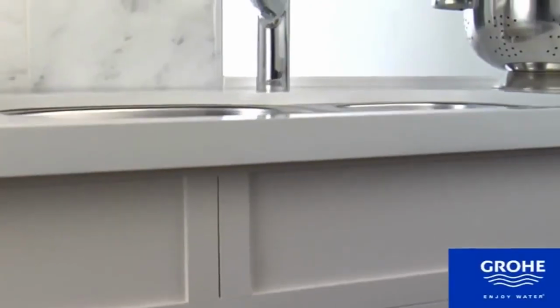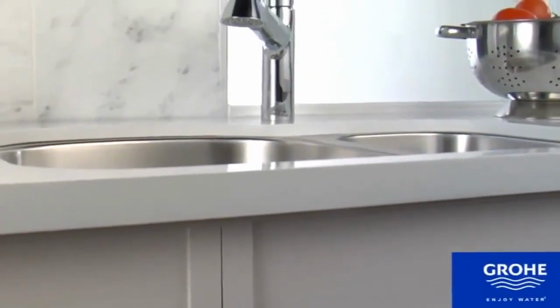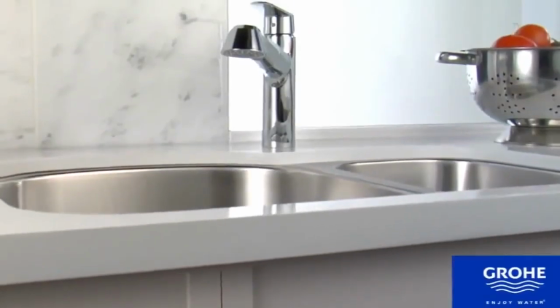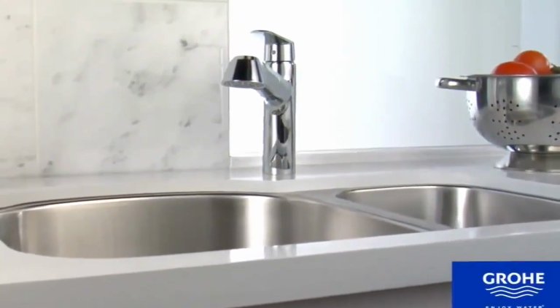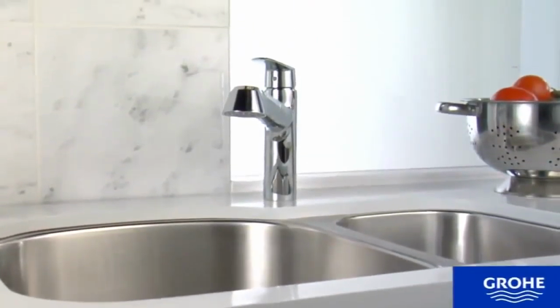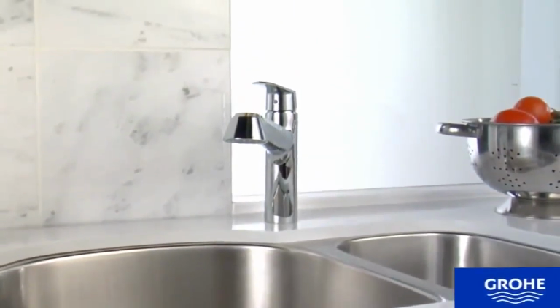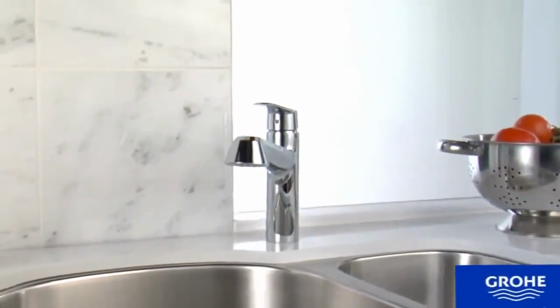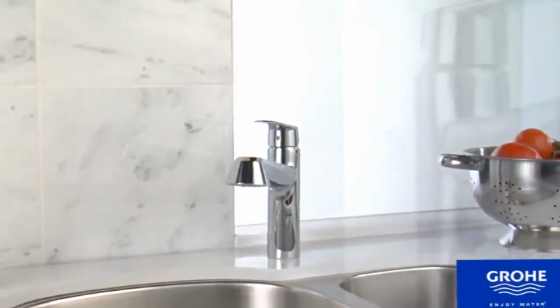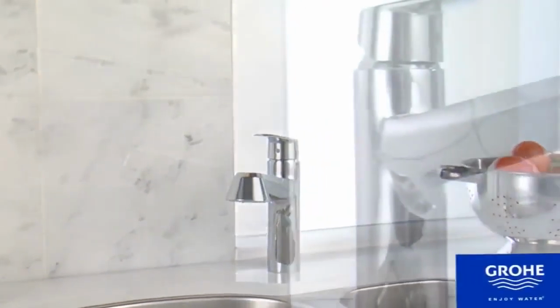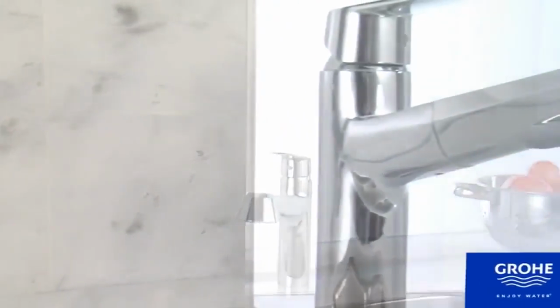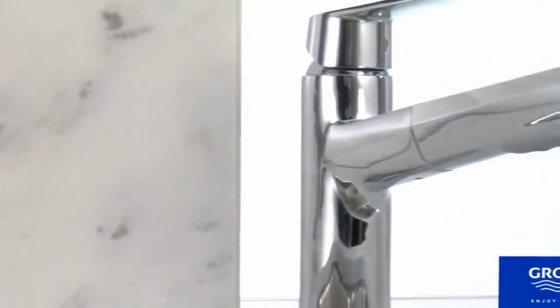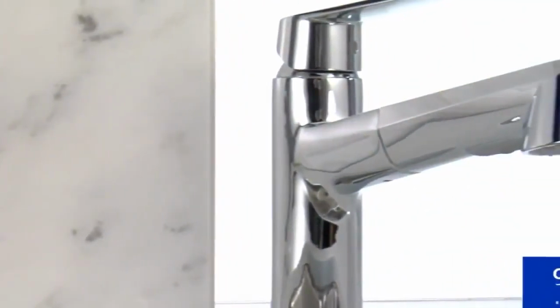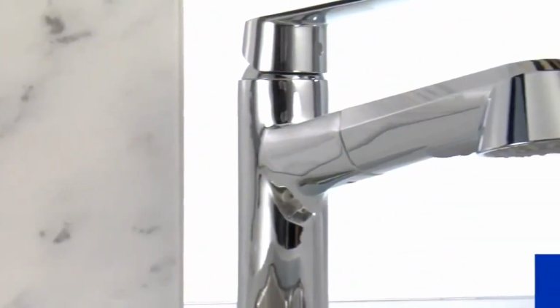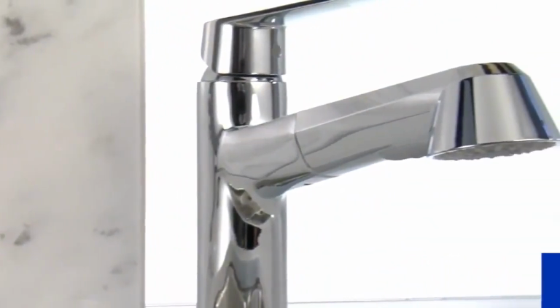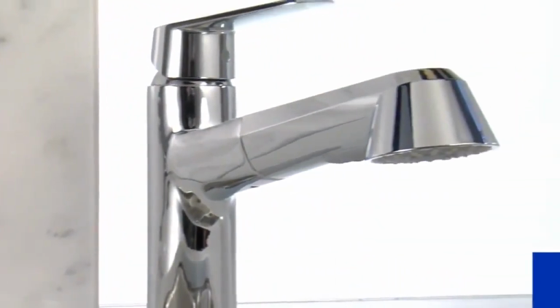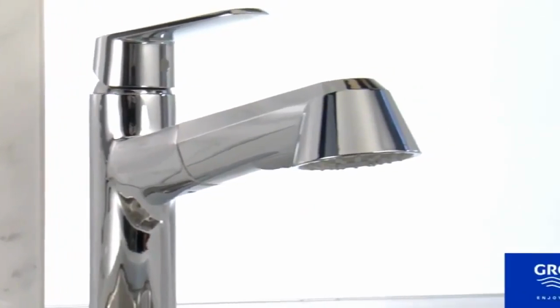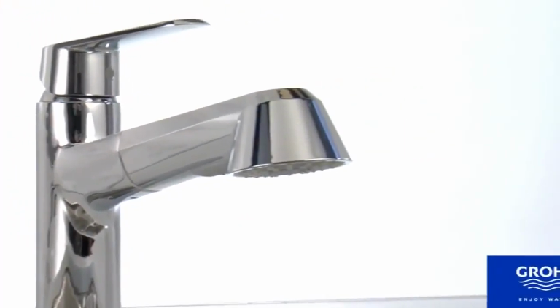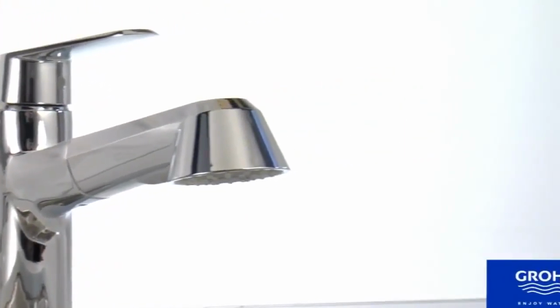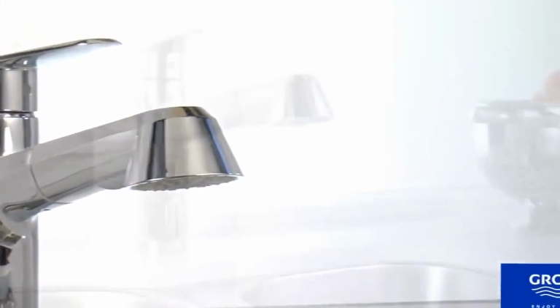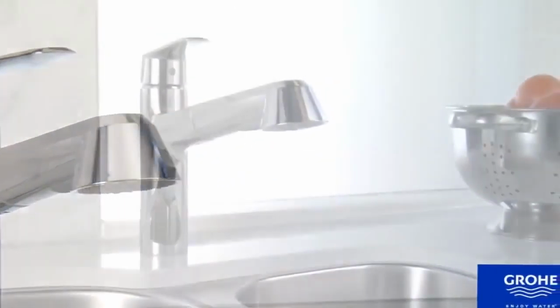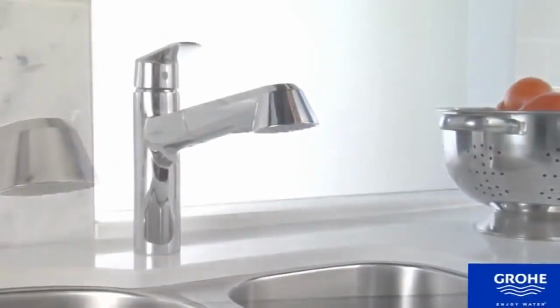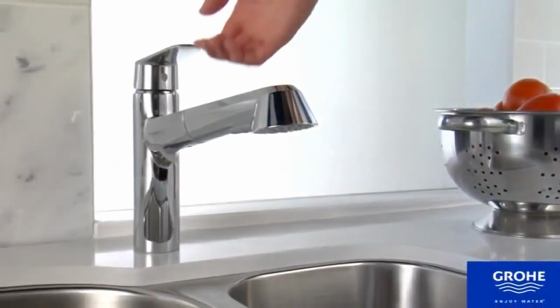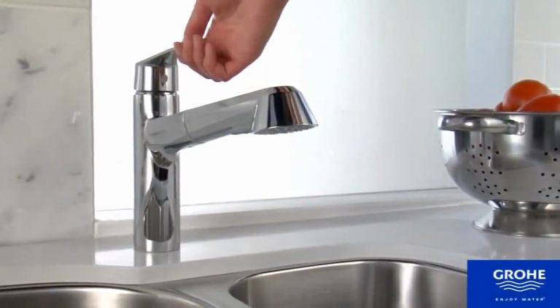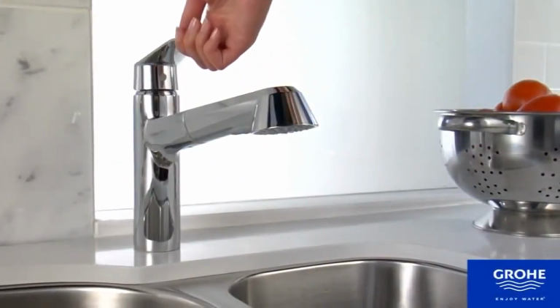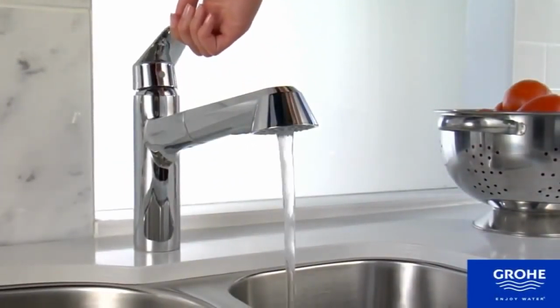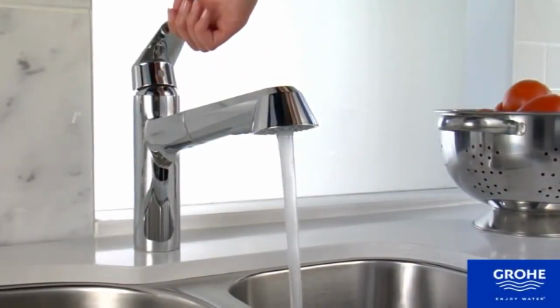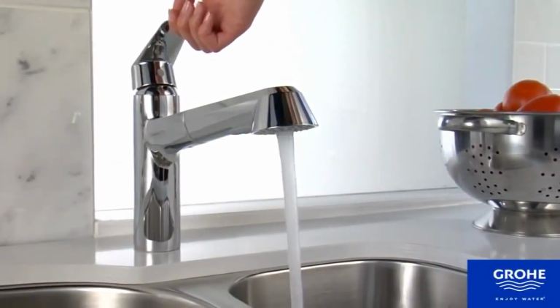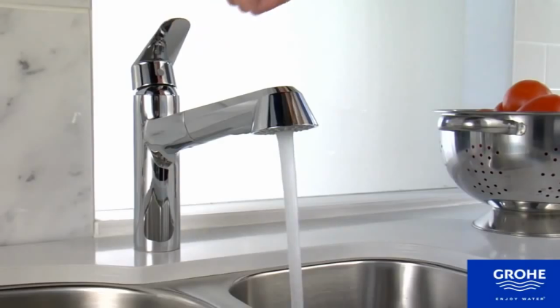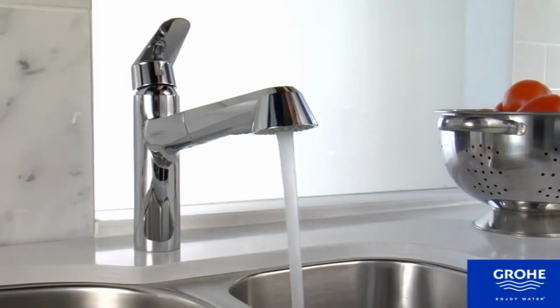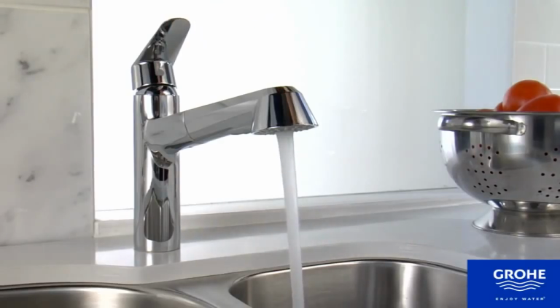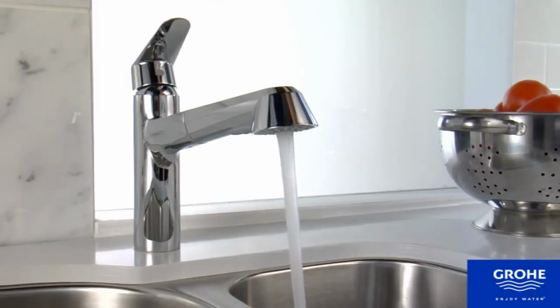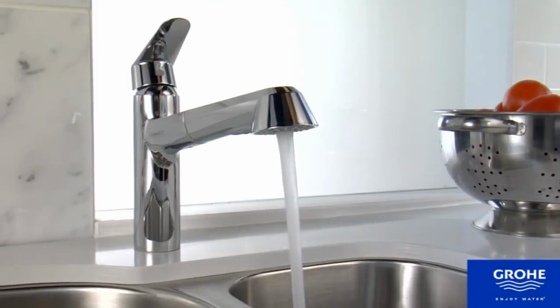A fine-functioning kitchen faucet is engineered to provide the ultimate in convenience and durability. The Grohe Eurodisc Cosmo is the sturdy and reliable choice for discerning users. Quality built and beautiful.